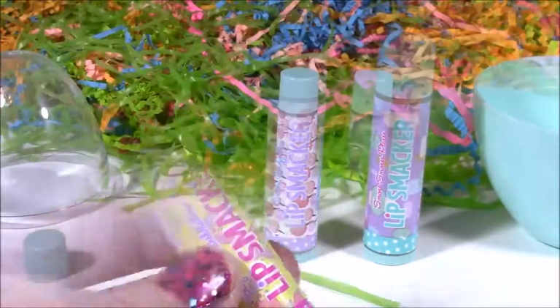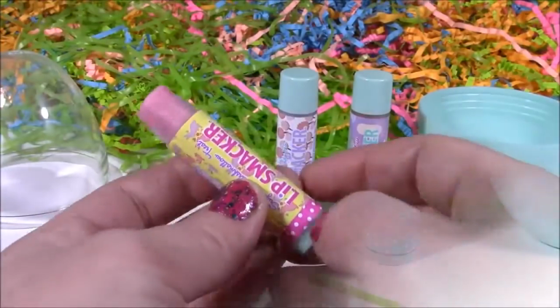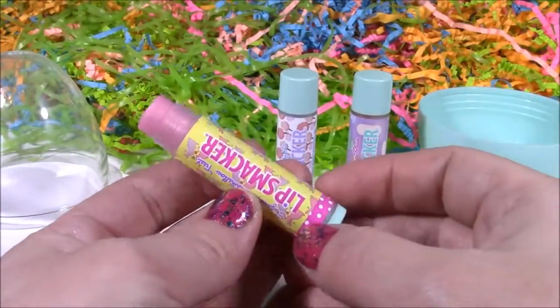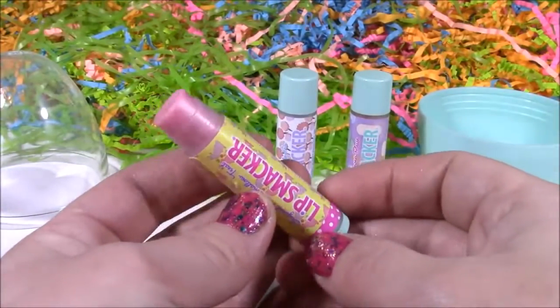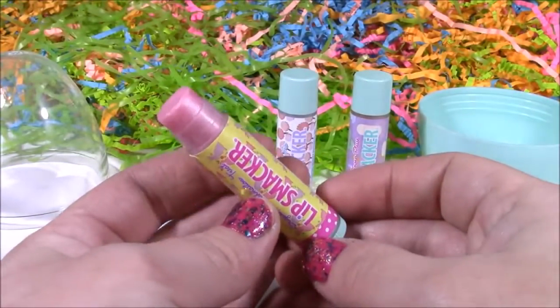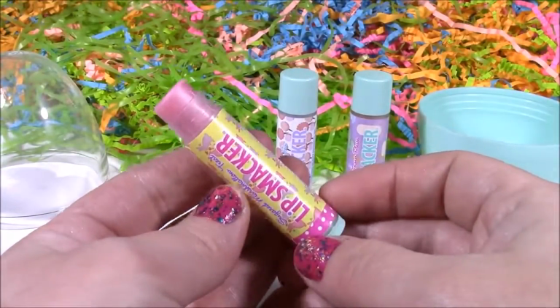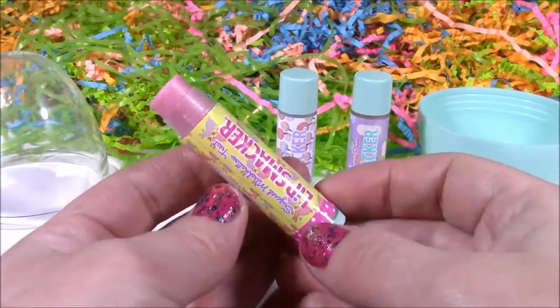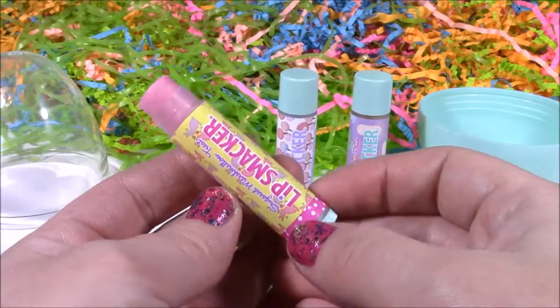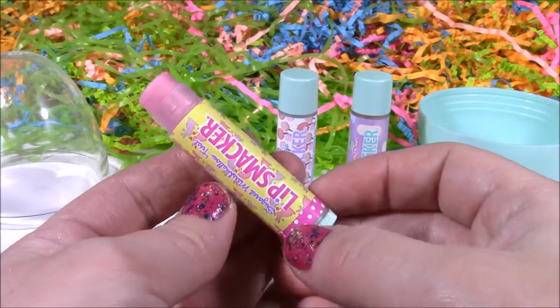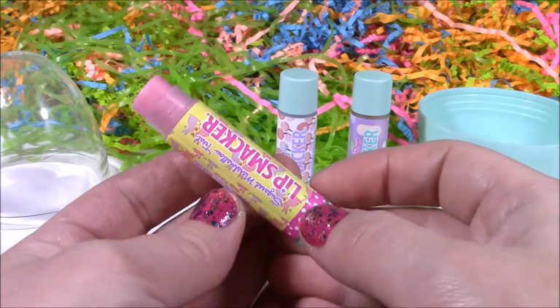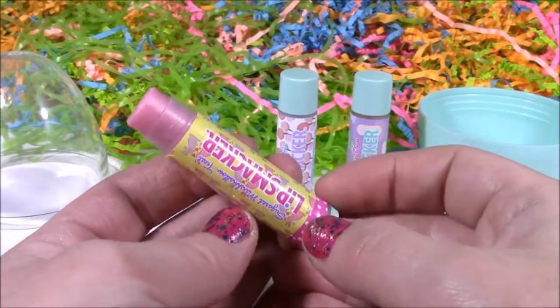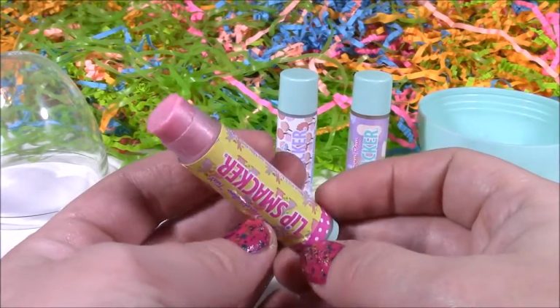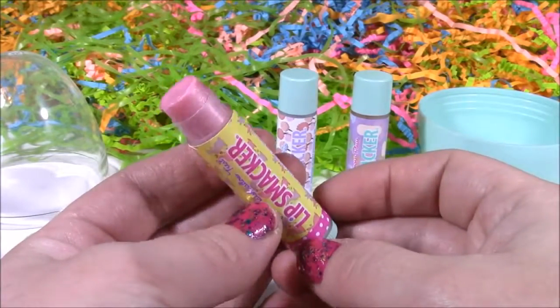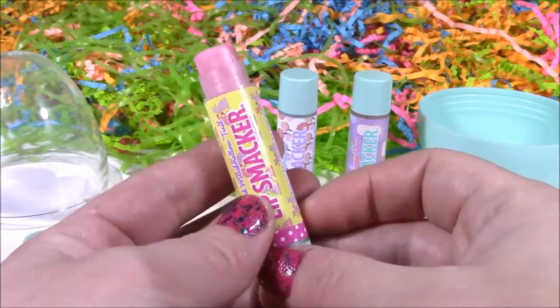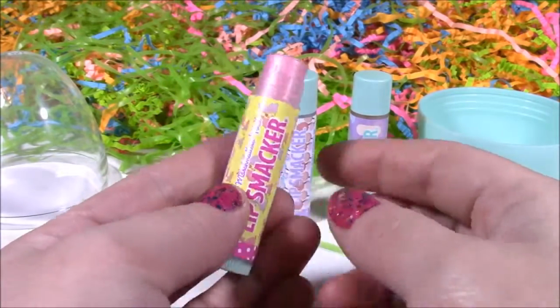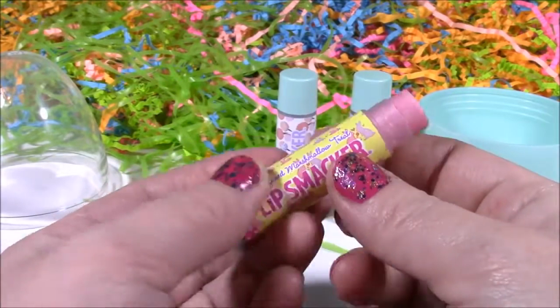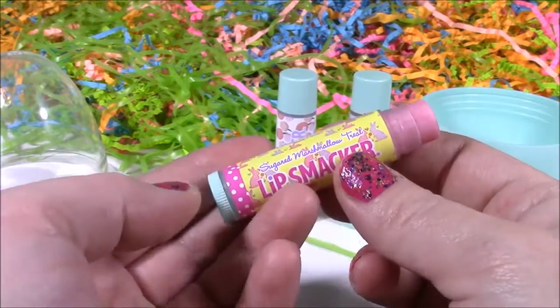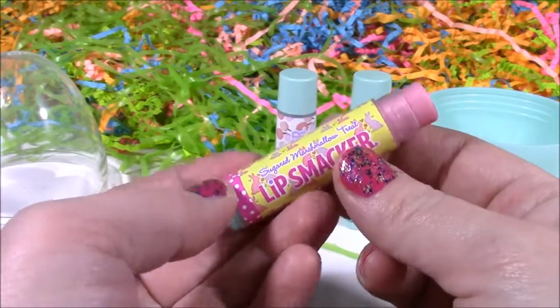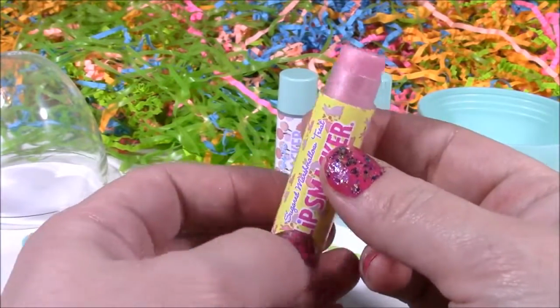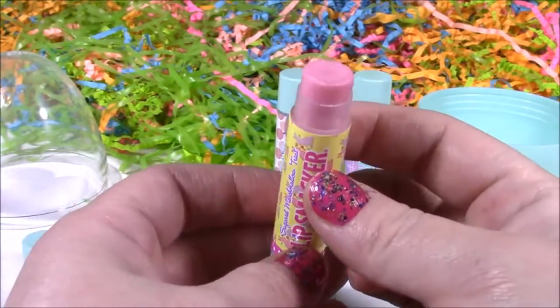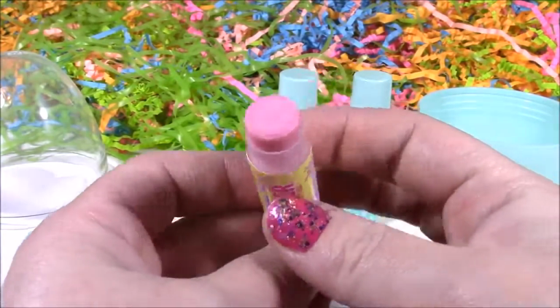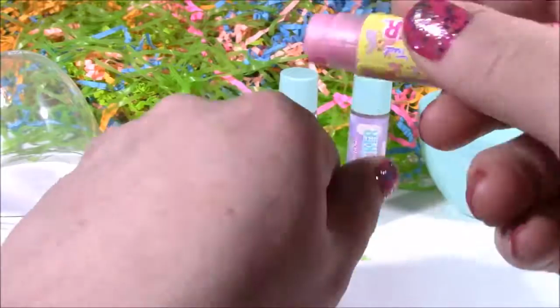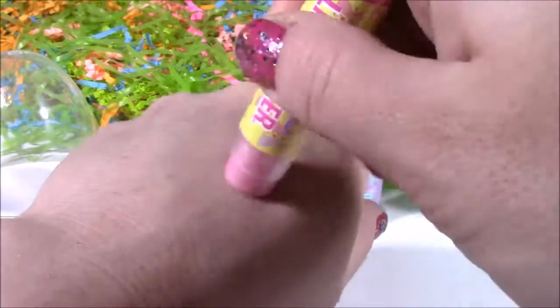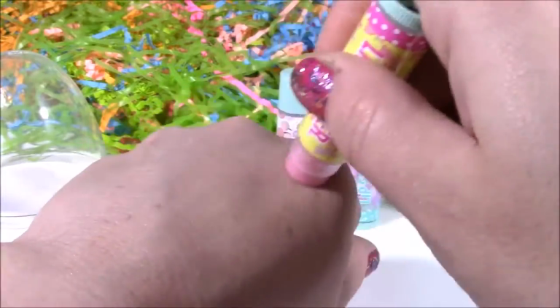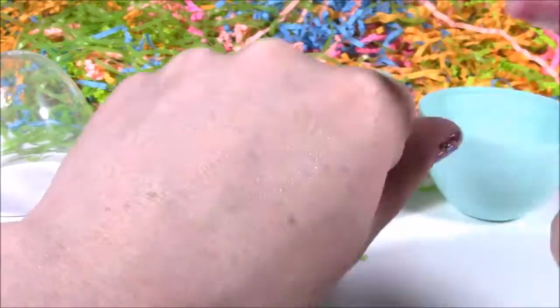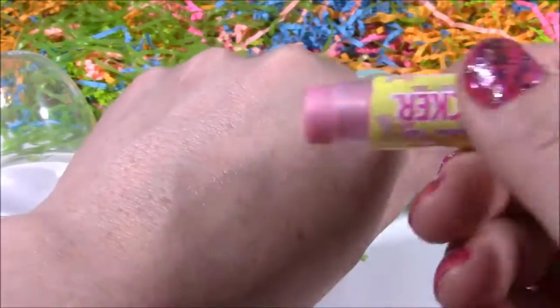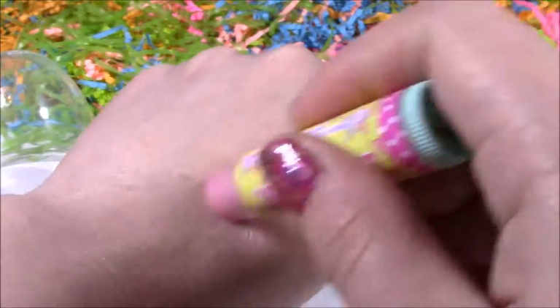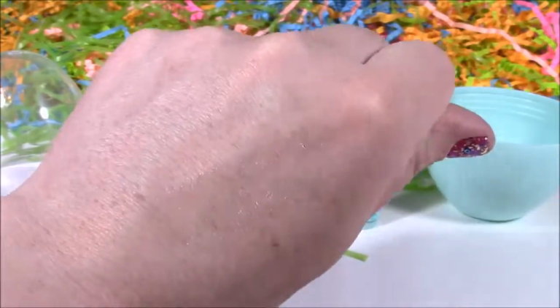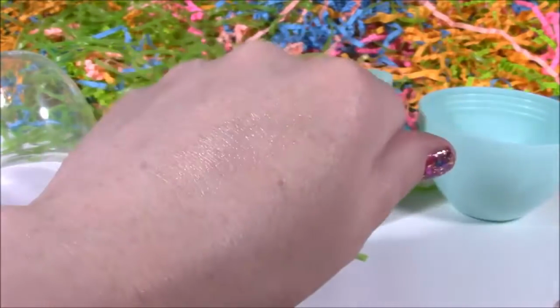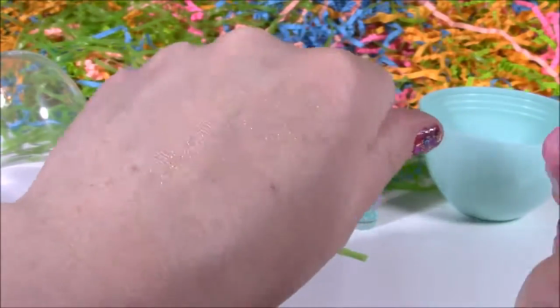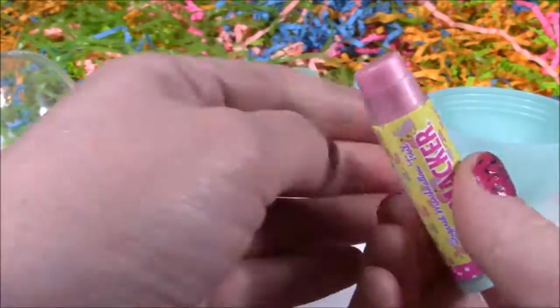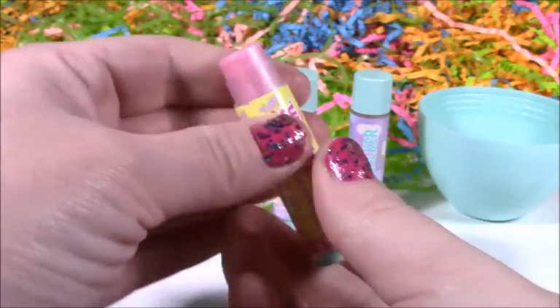It smells so, so good. It smells just like a roasted marshmallow — I don't even know how they did that. Really, really good. And the color is just a sheer sparkly one.